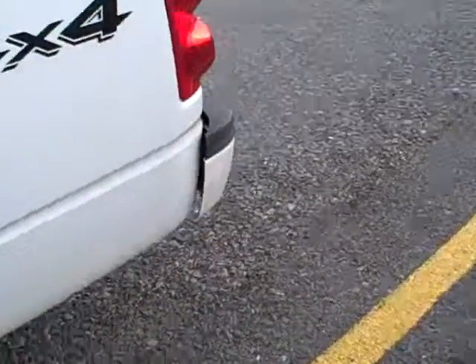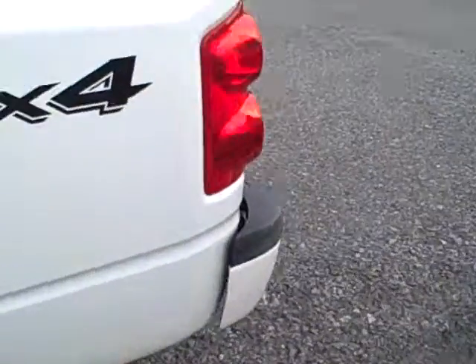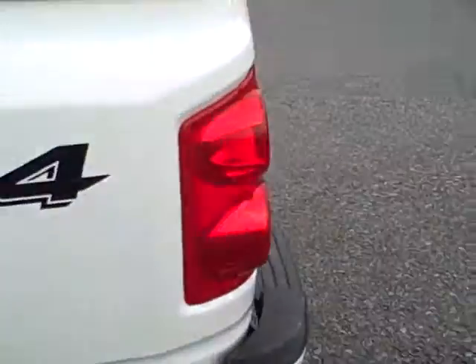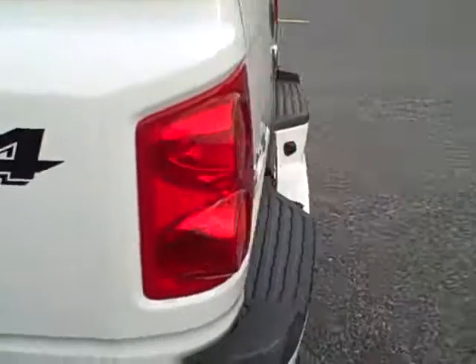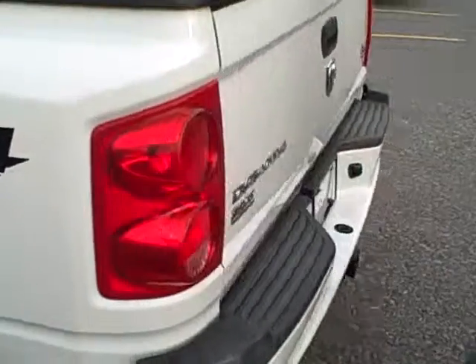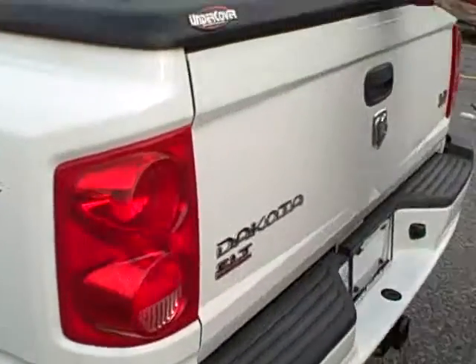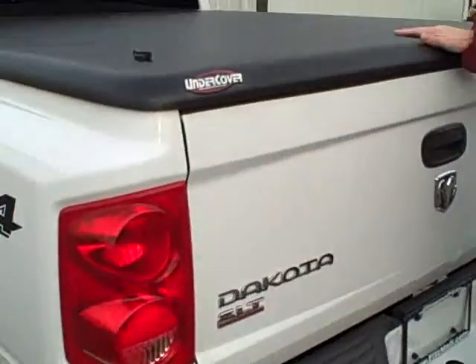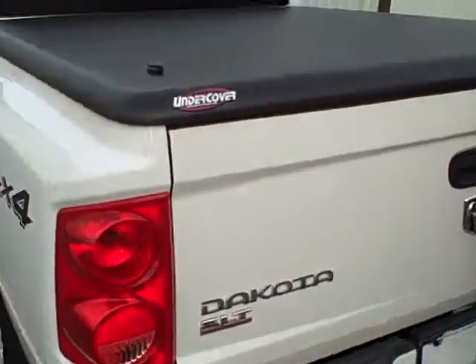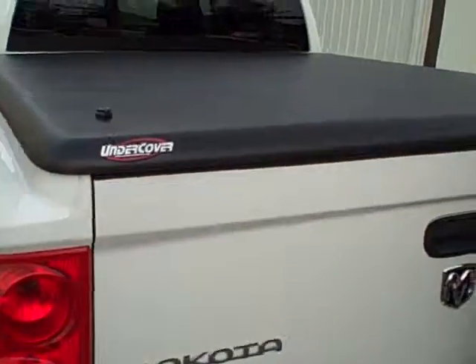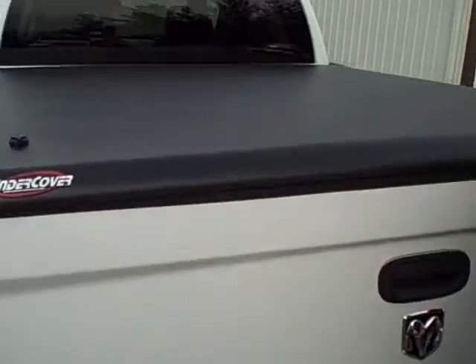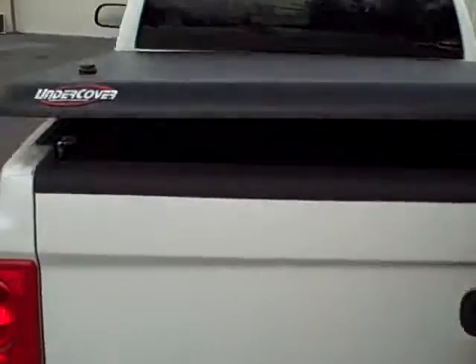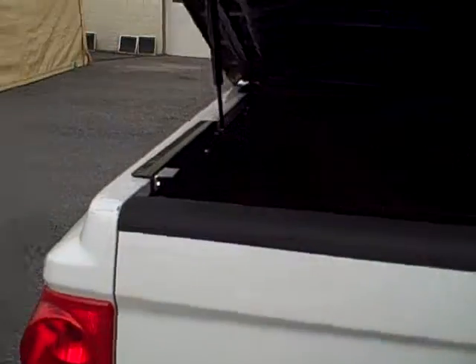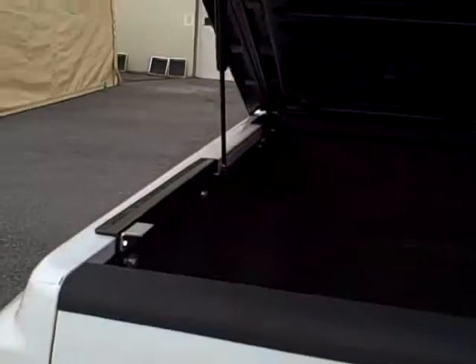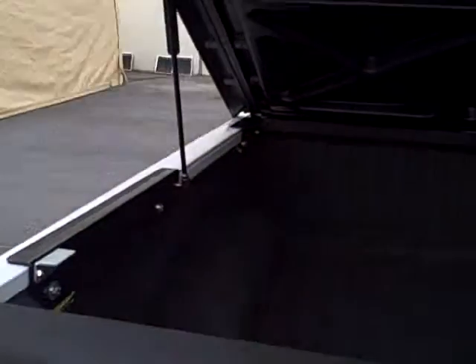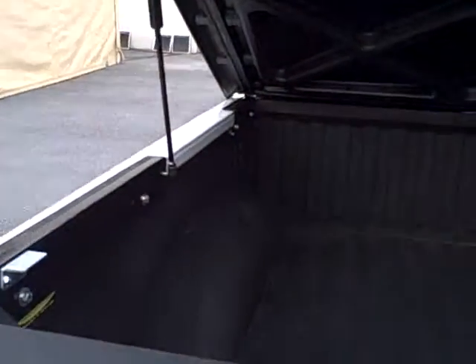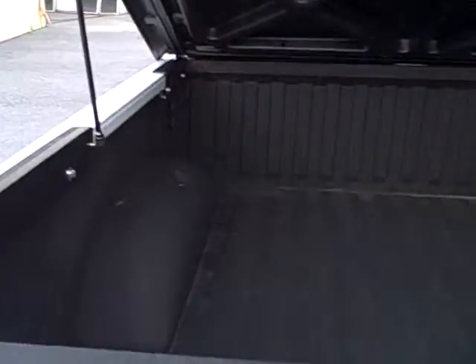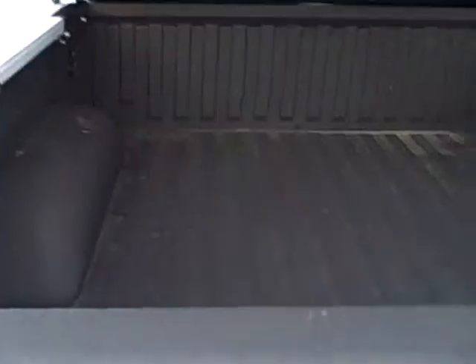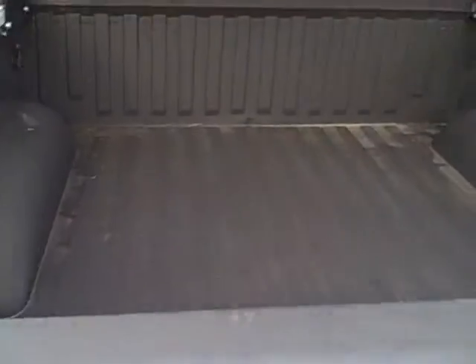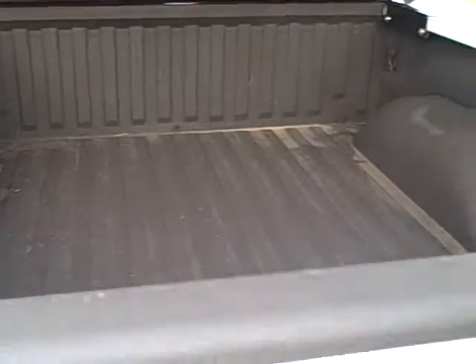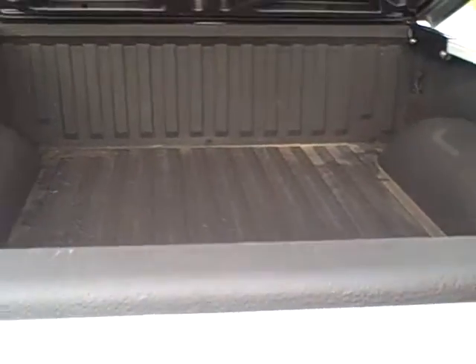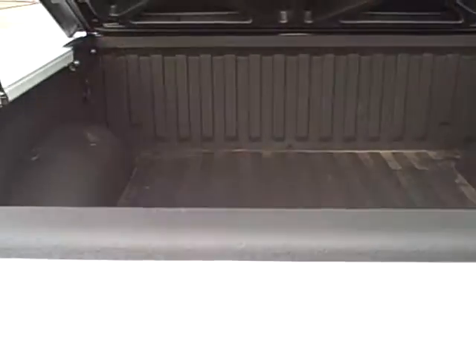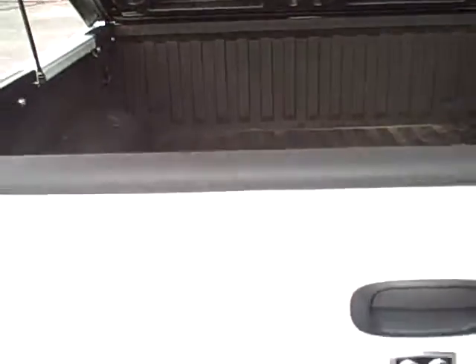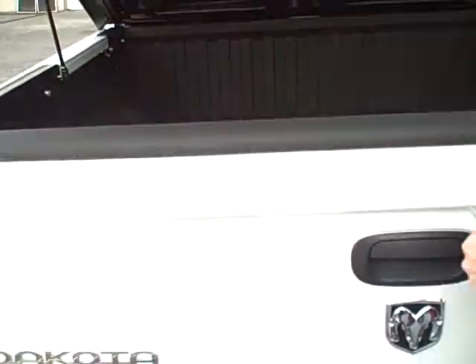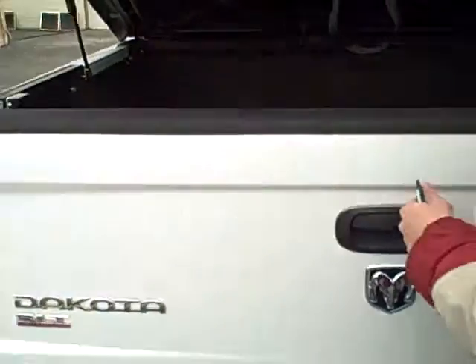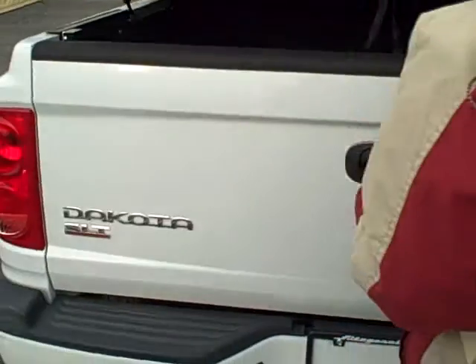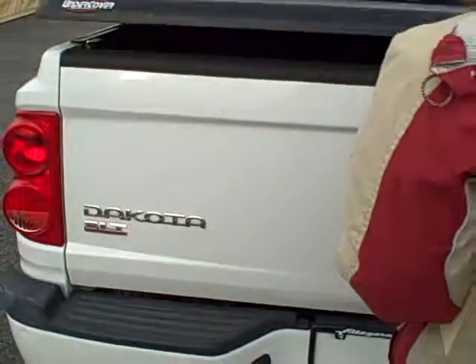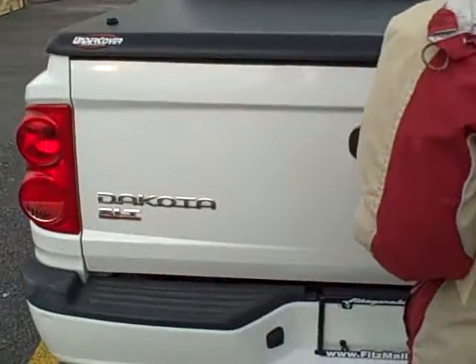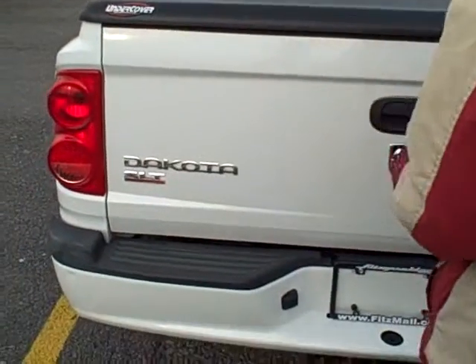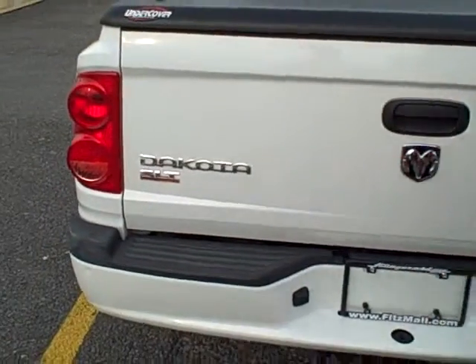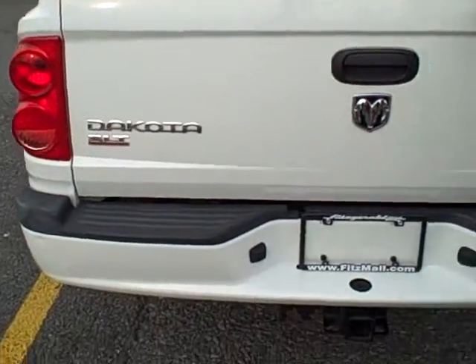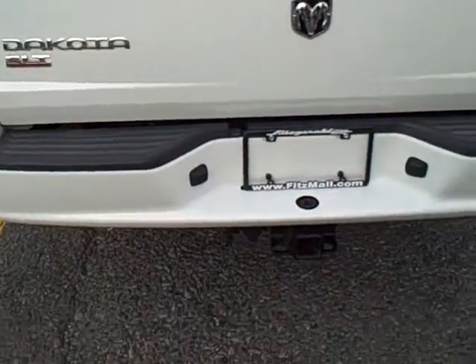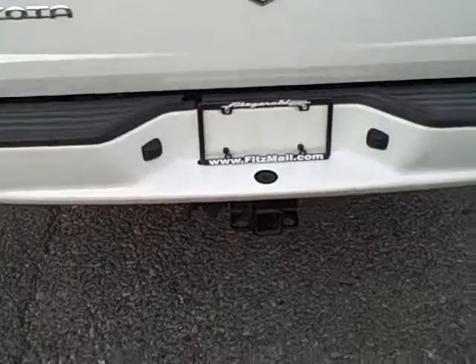The previous owner had put a hard top on the back to protect any cargo that they may be carrying. There is also an inside bed liner as well as a tow hitch.